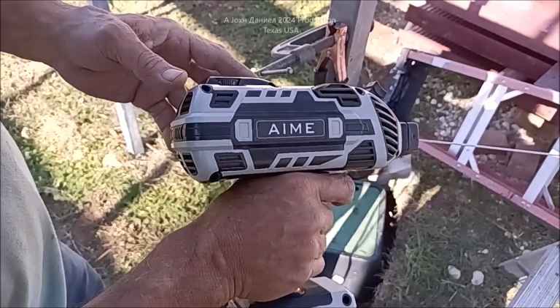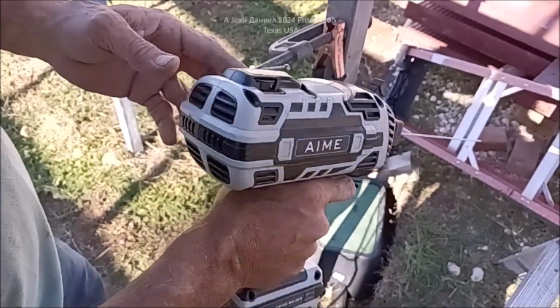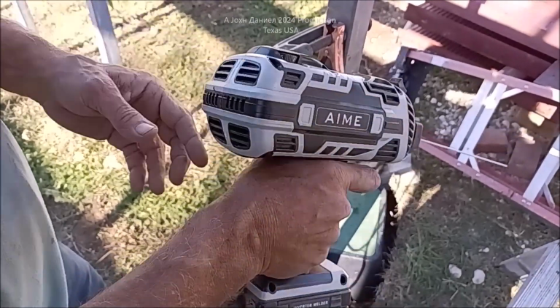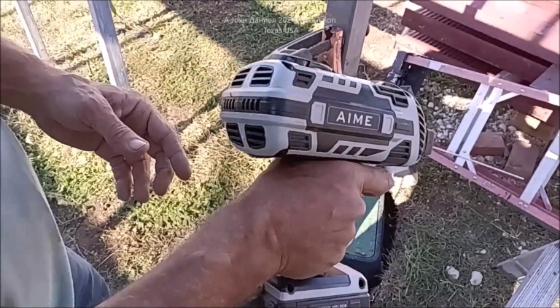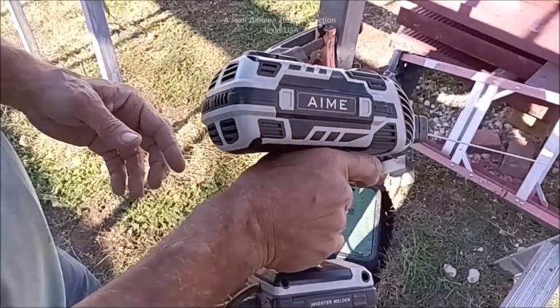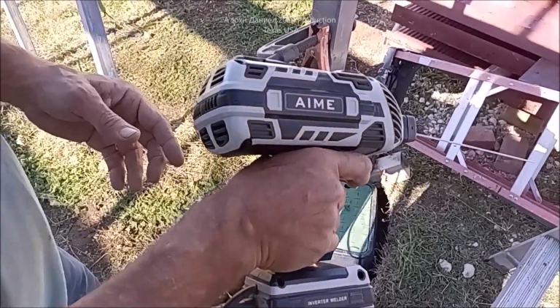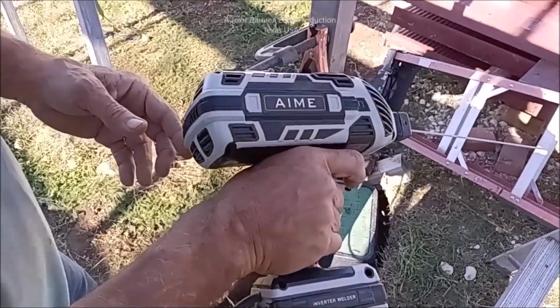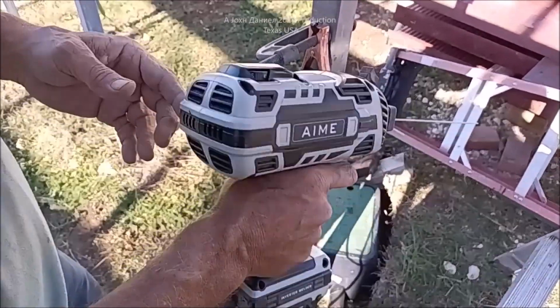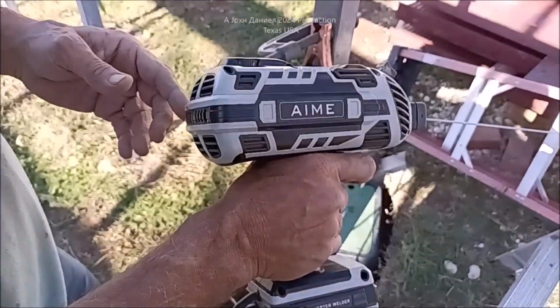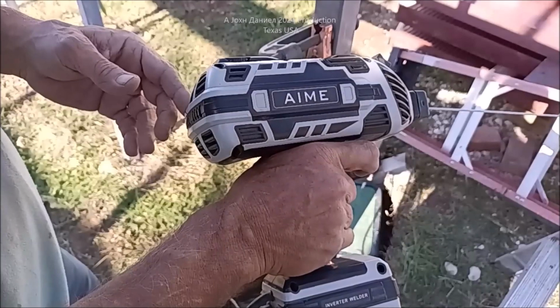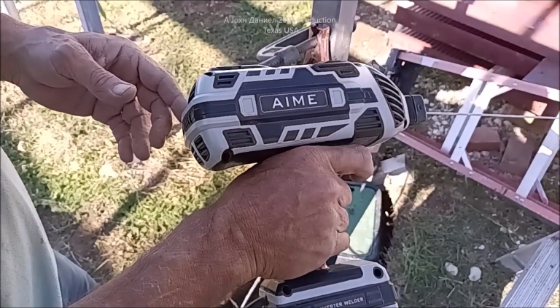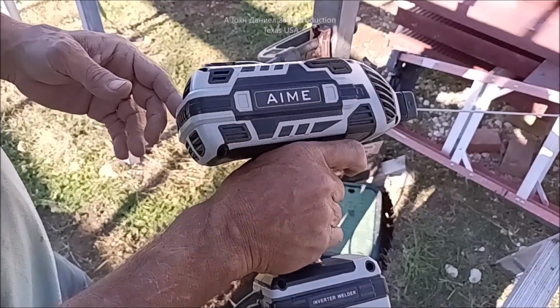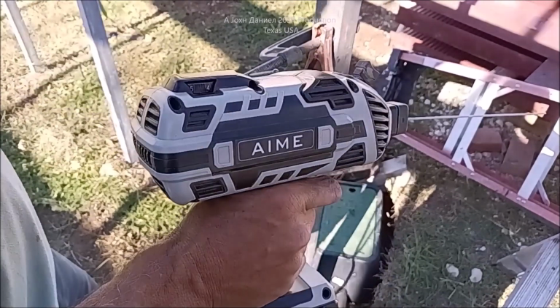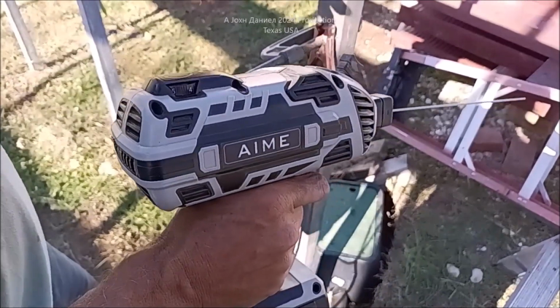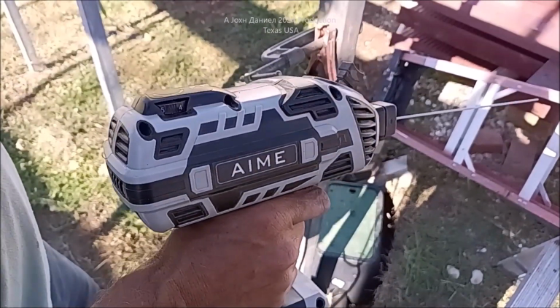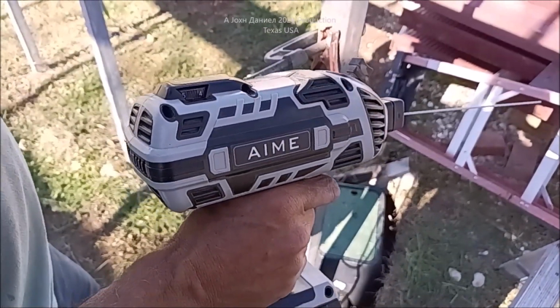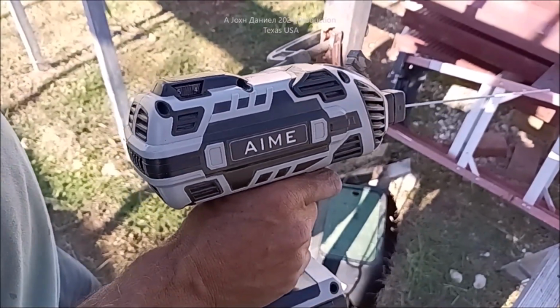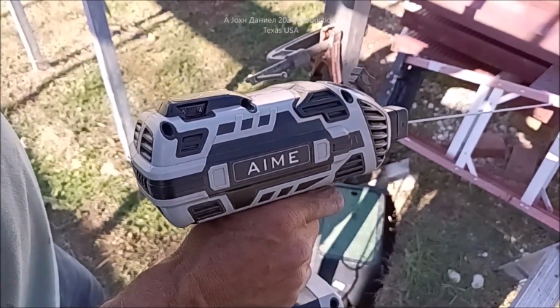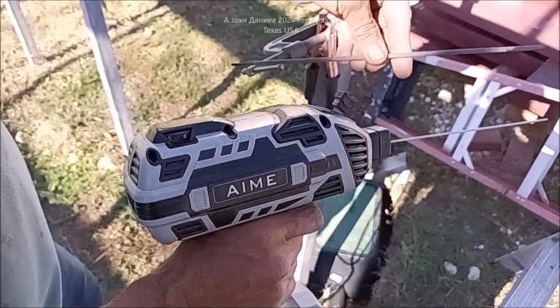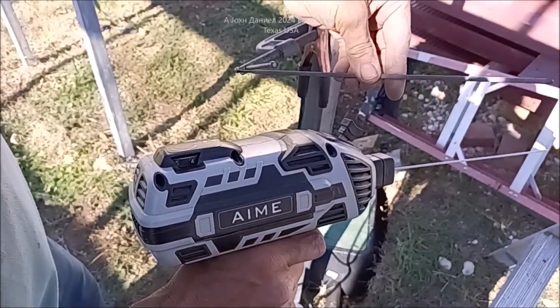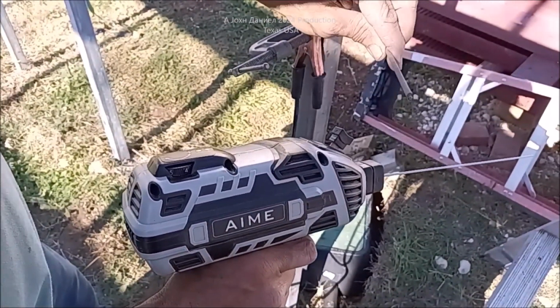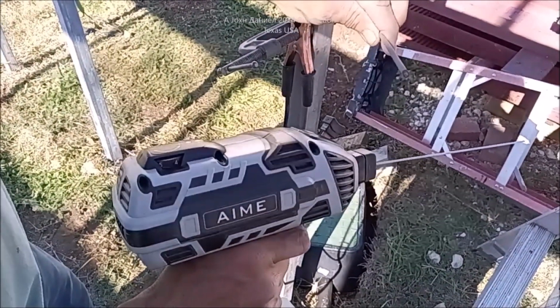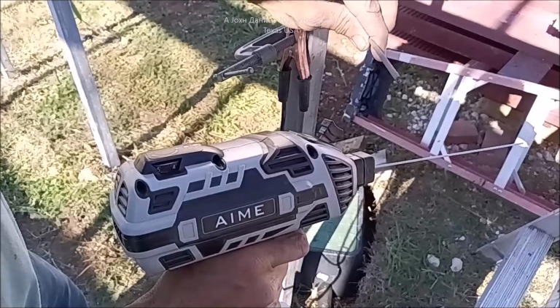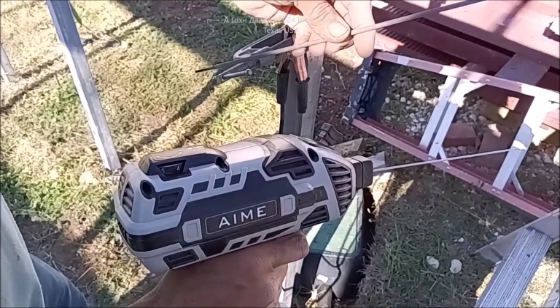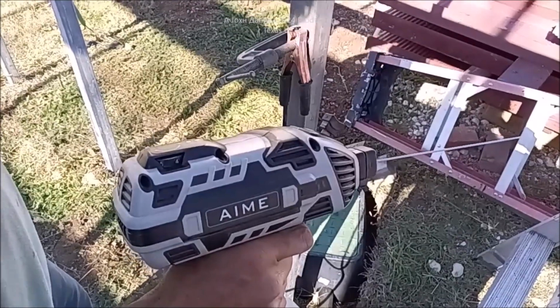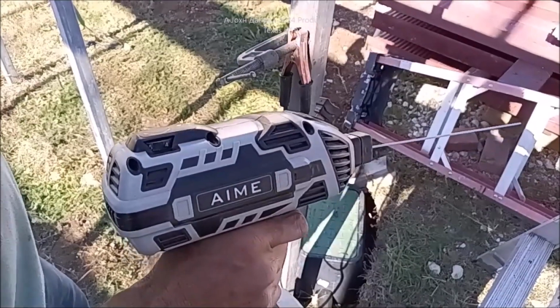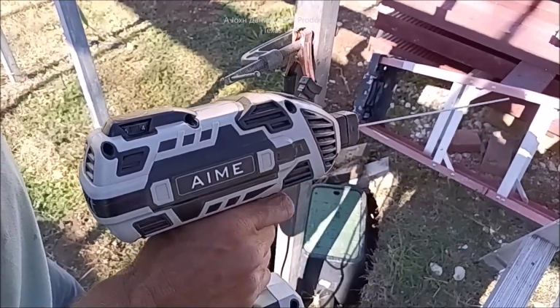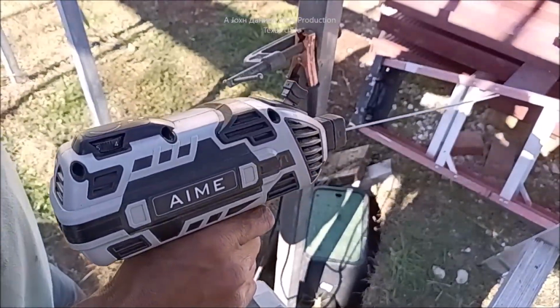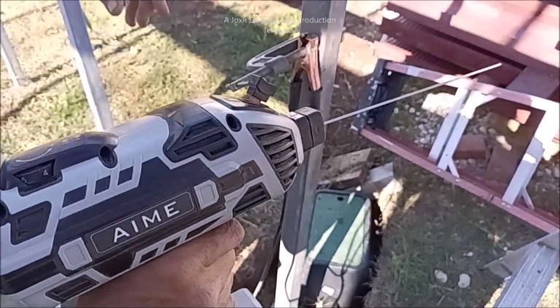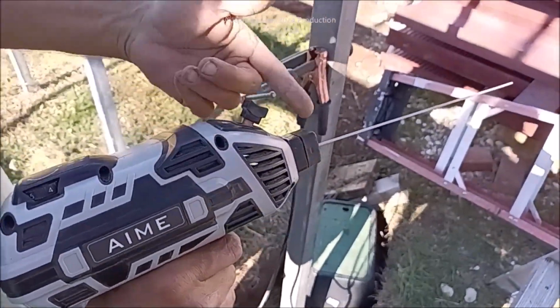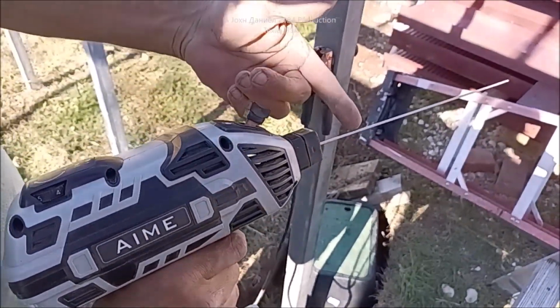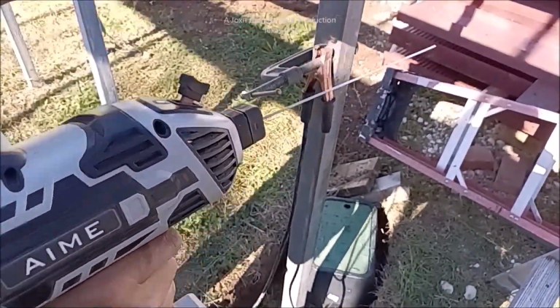Alright, is that worth 100 bucks, 80 bucks, whatever the hell they're selling them for? Let's see. You don't want to use the sticks they provide with them because they stick like hell. Just cheap. Here's a Hobart.